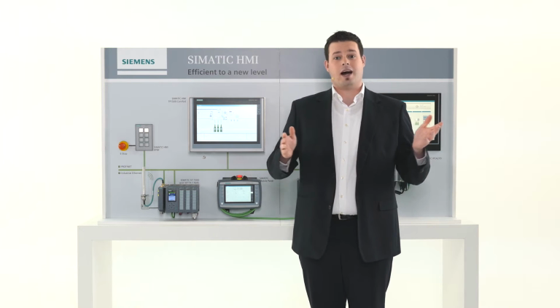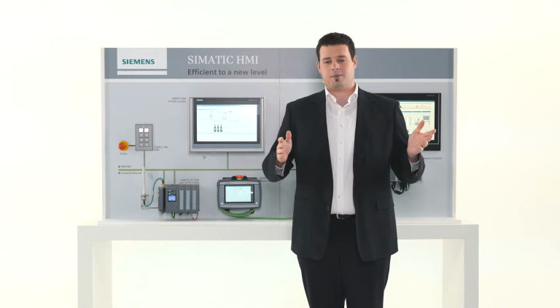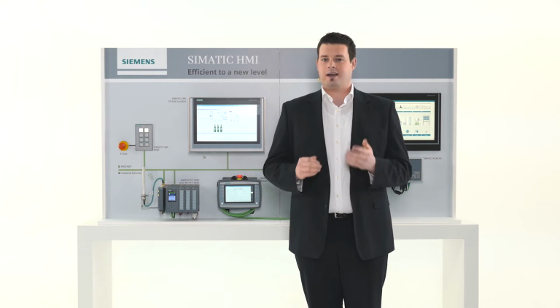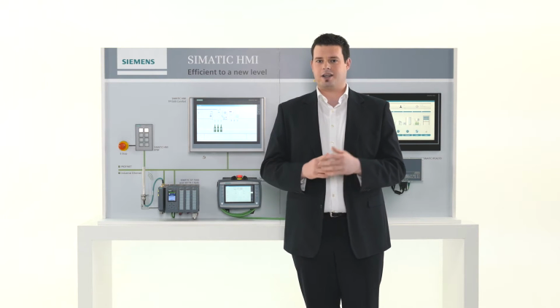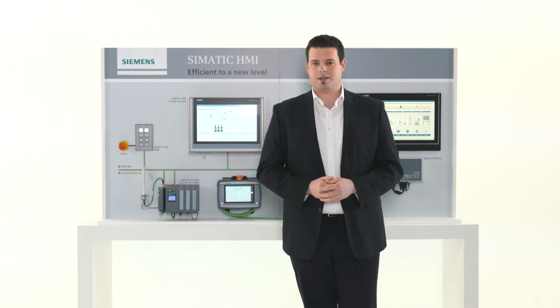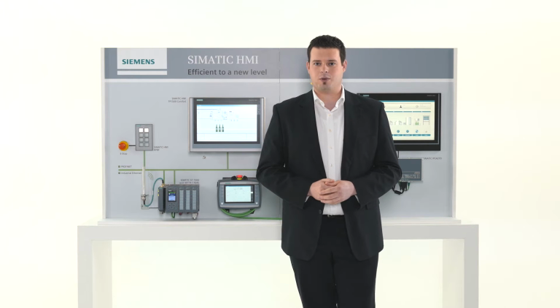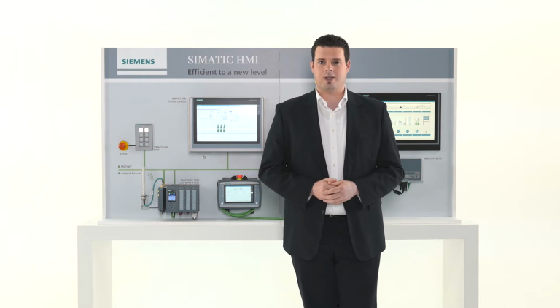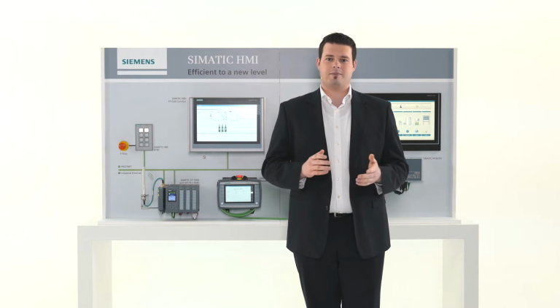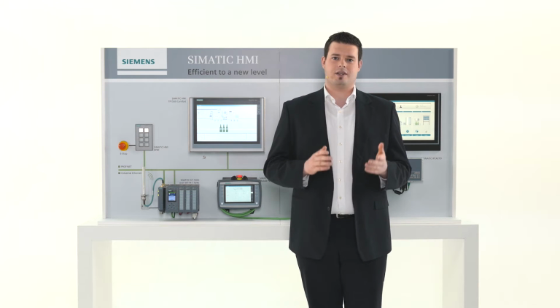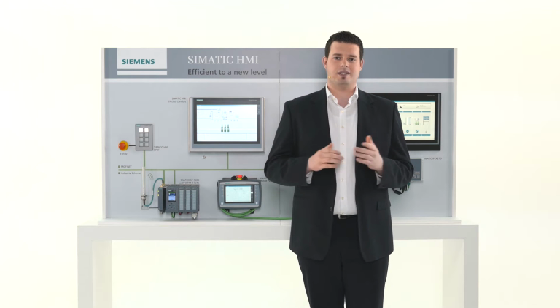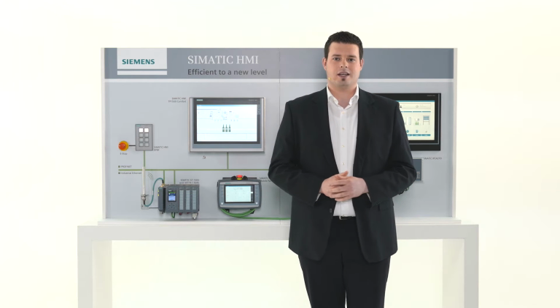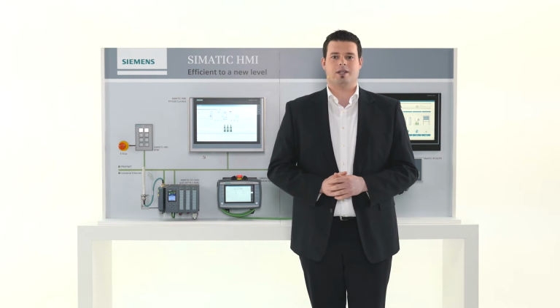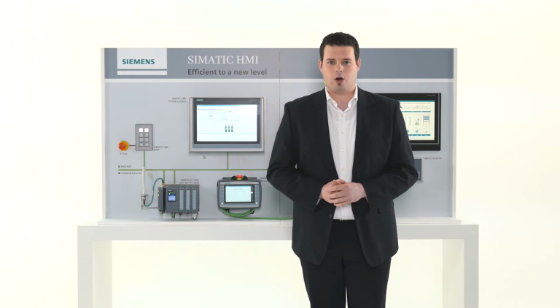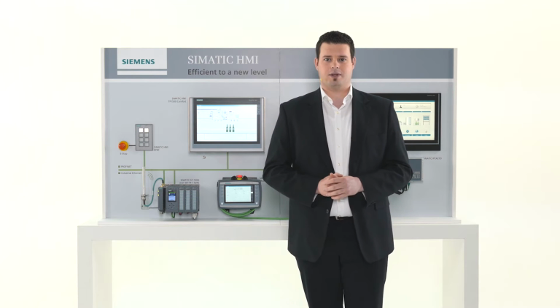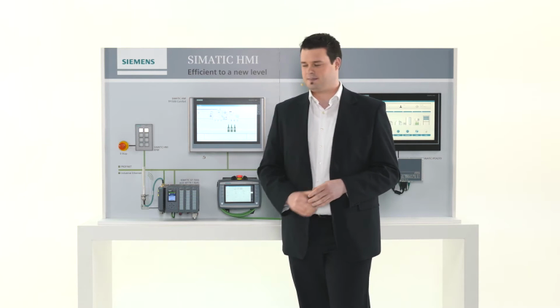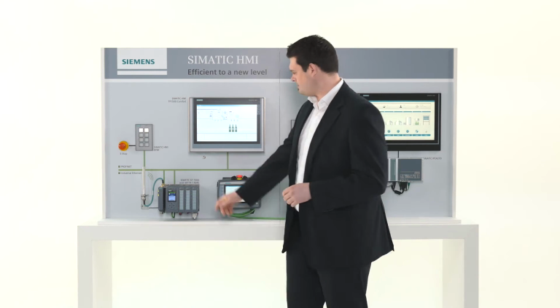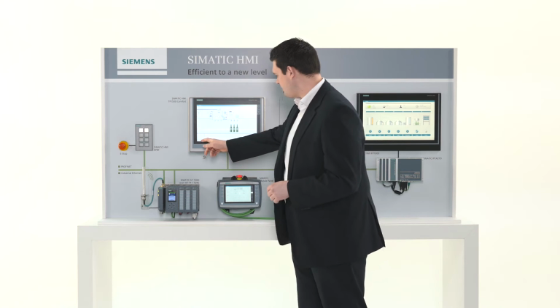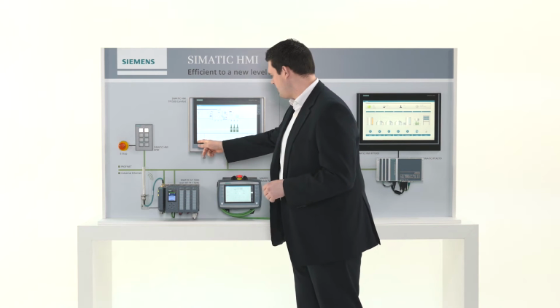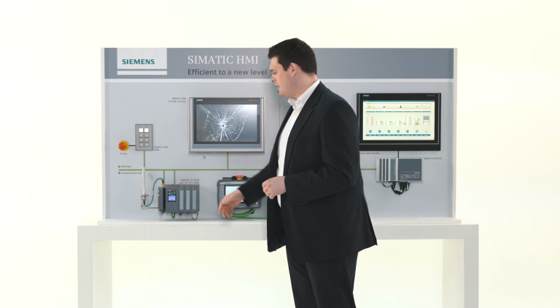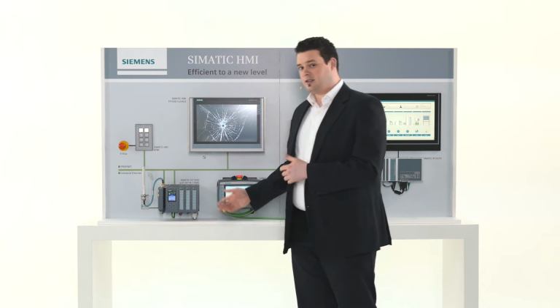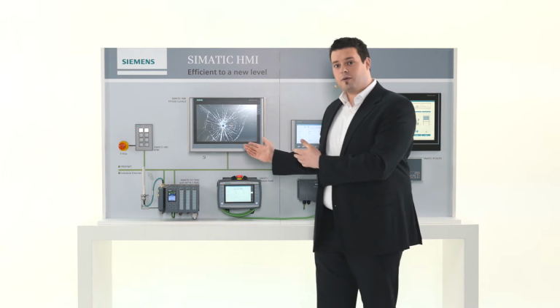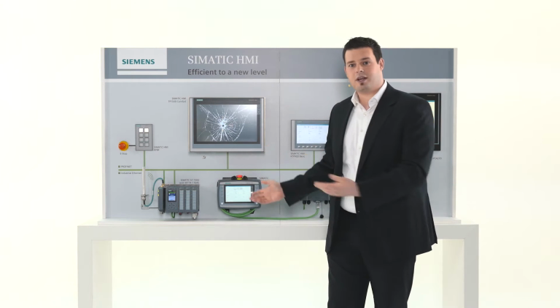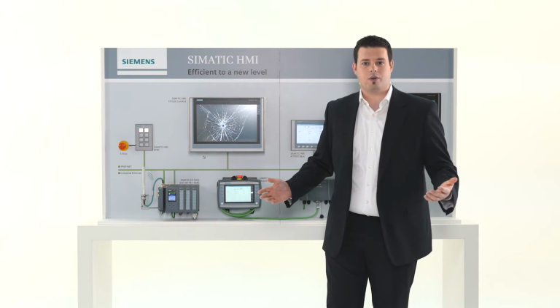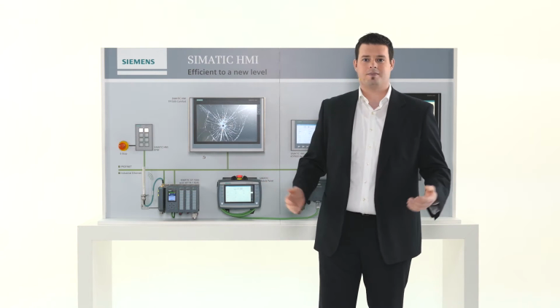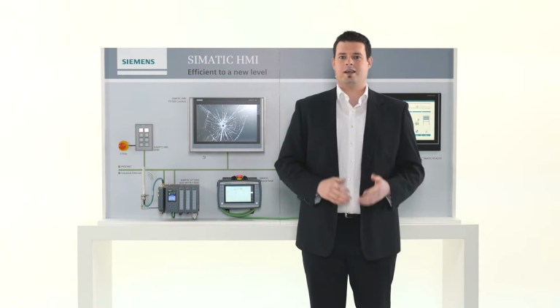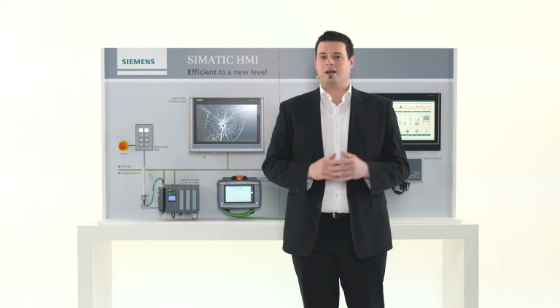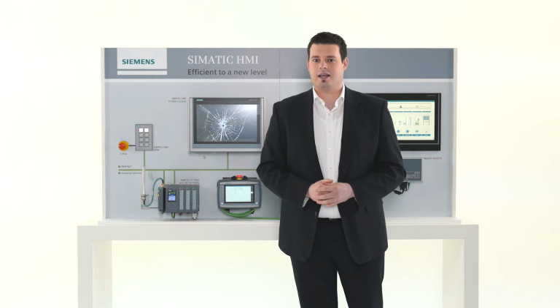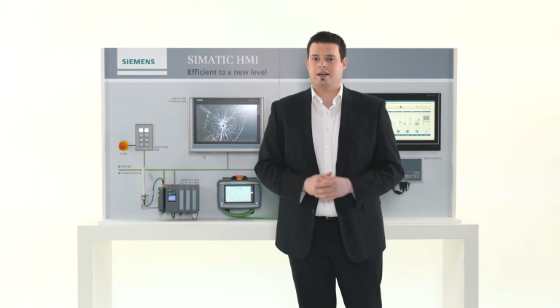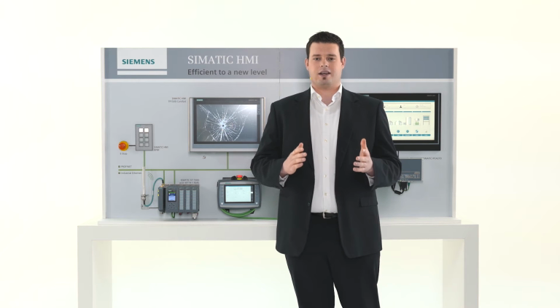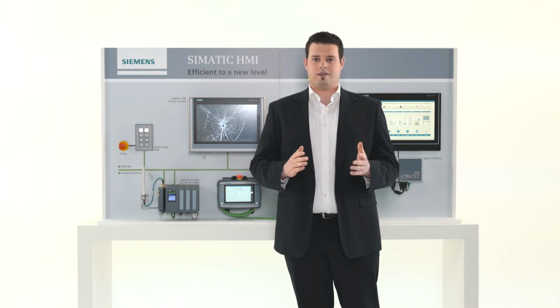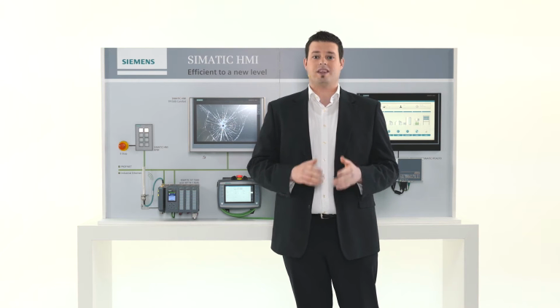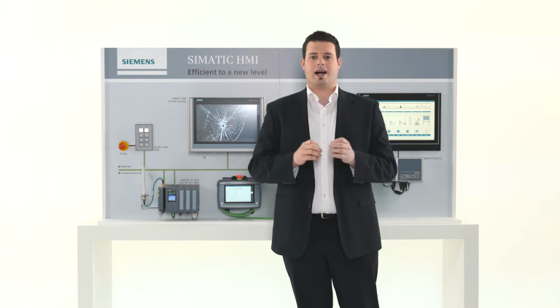An example: one of your employees has operated the panel with a screwdriver again. Your comfort panel might look like this. But don't worry — your files are safe as long as the integrated system card hasn't been damaged.